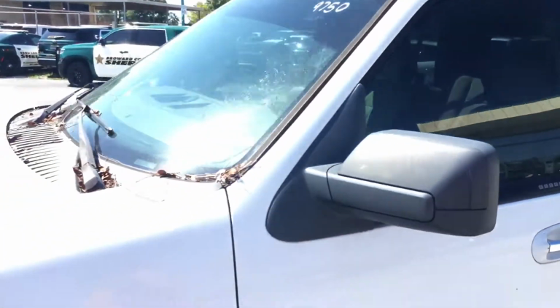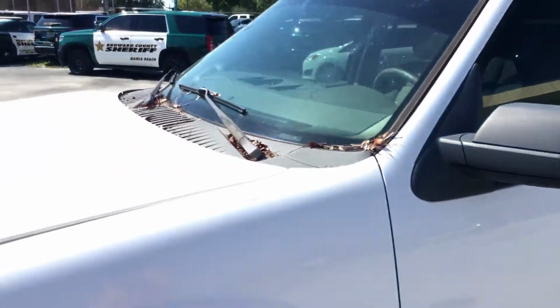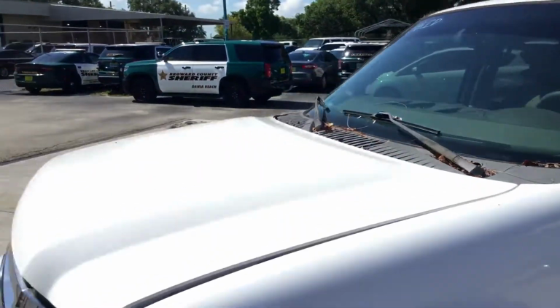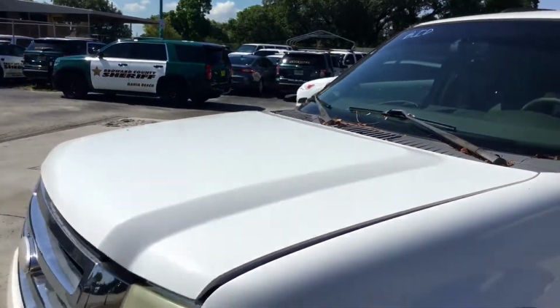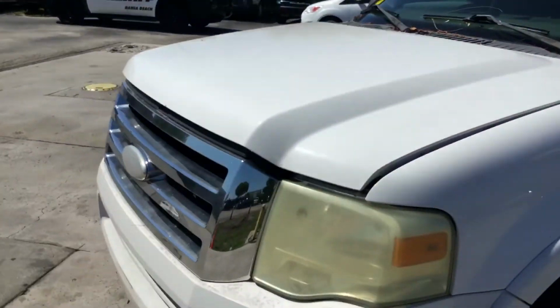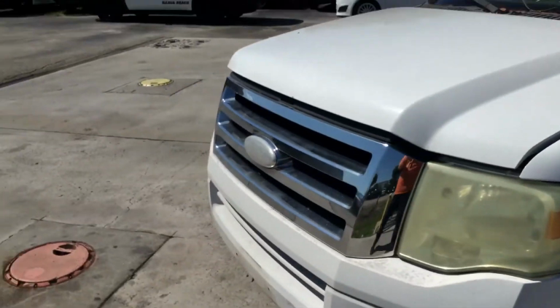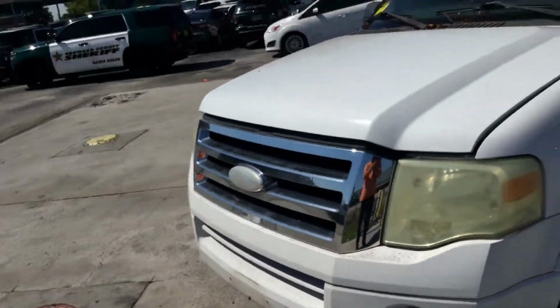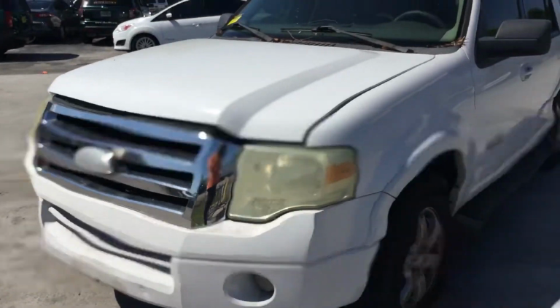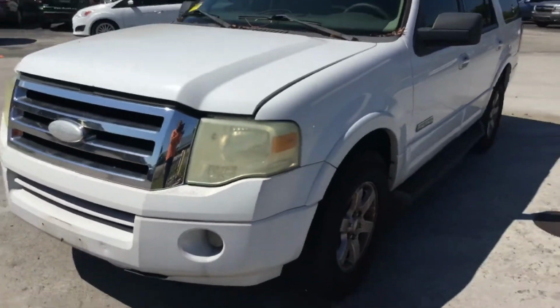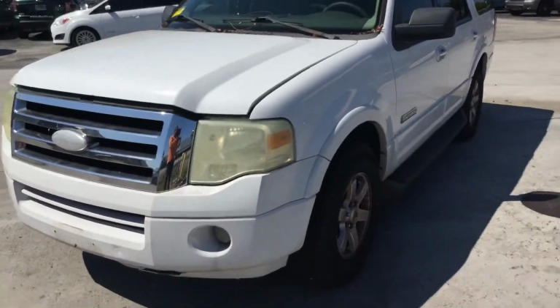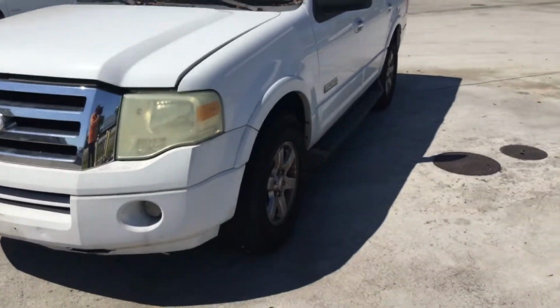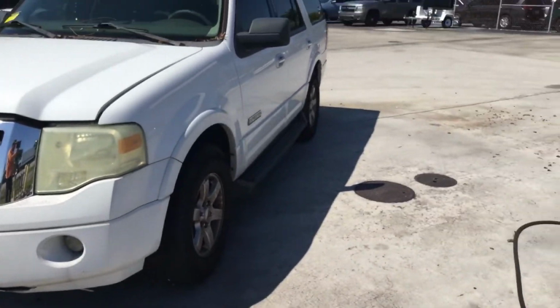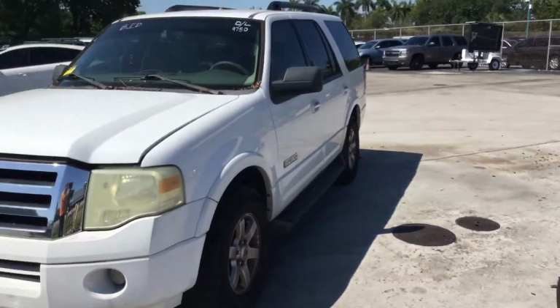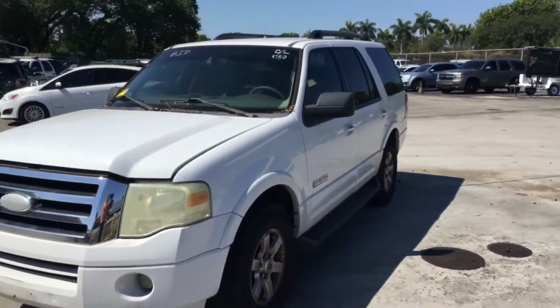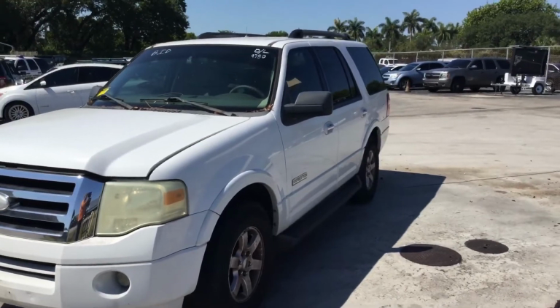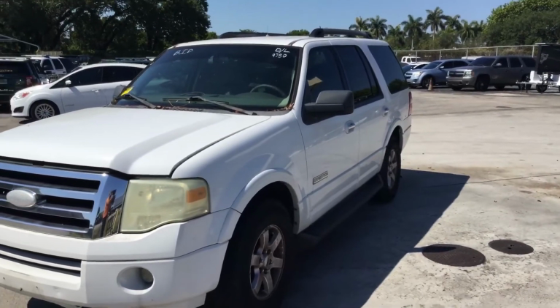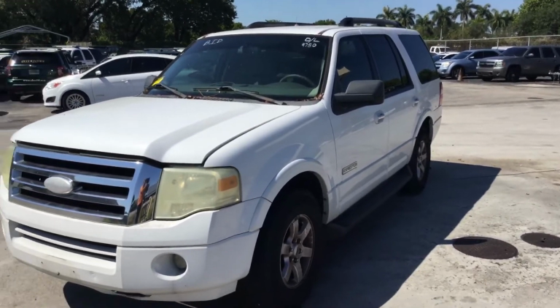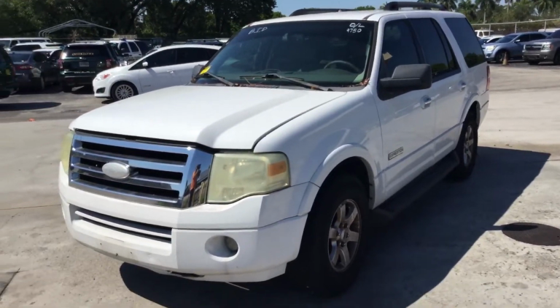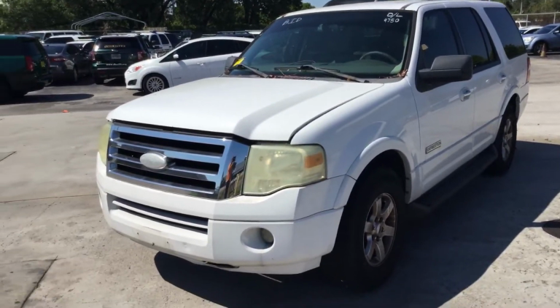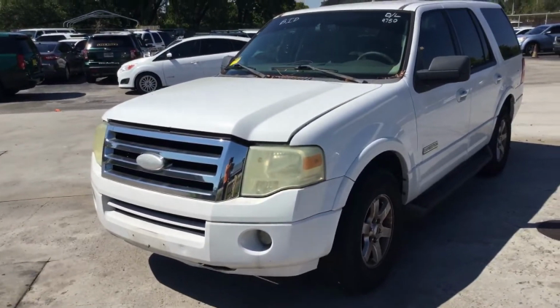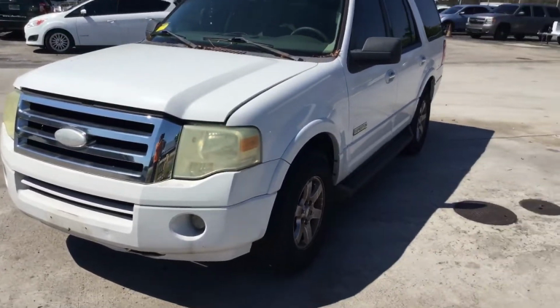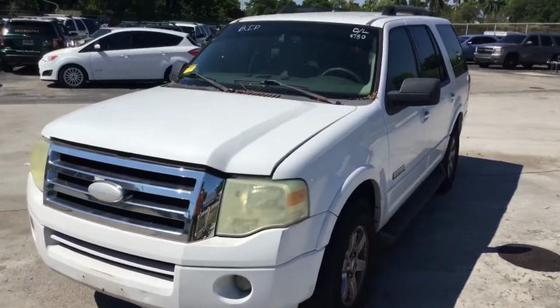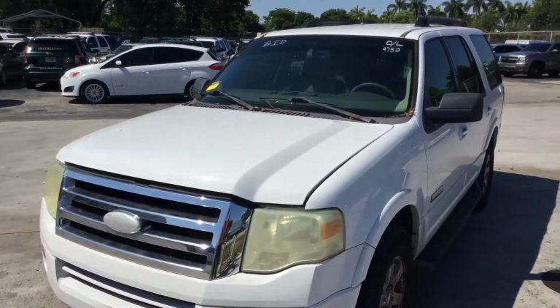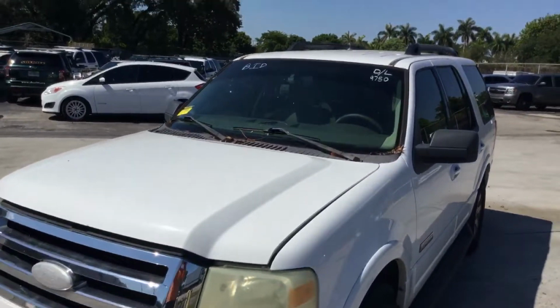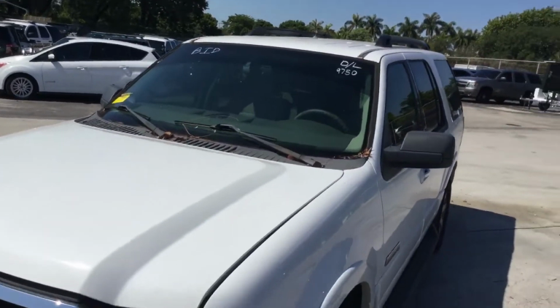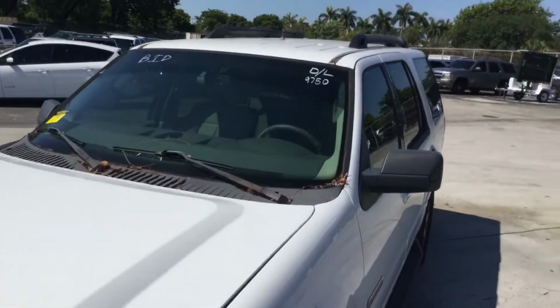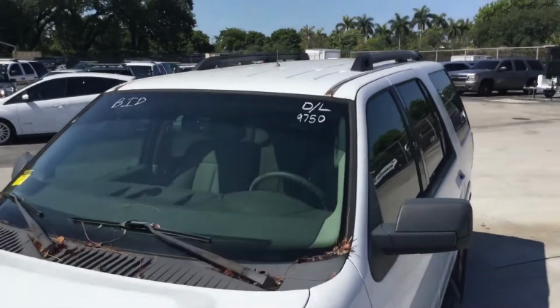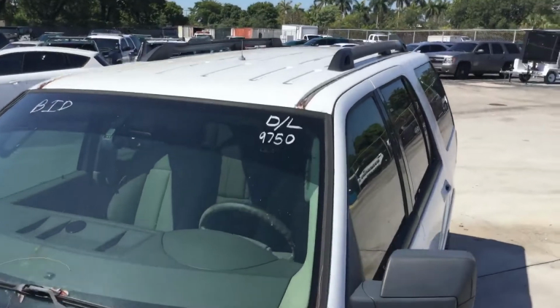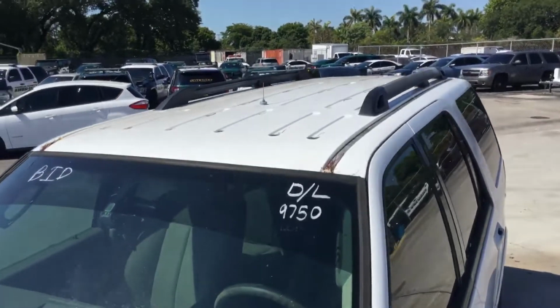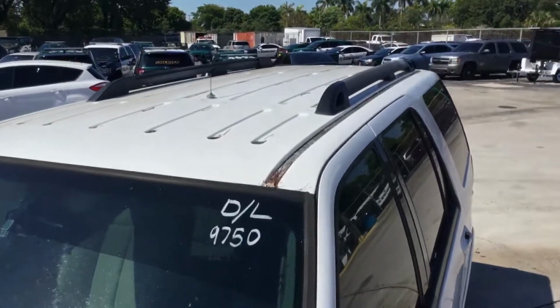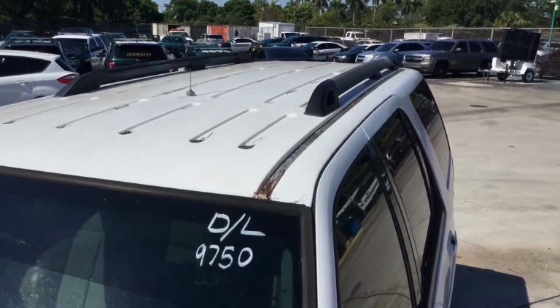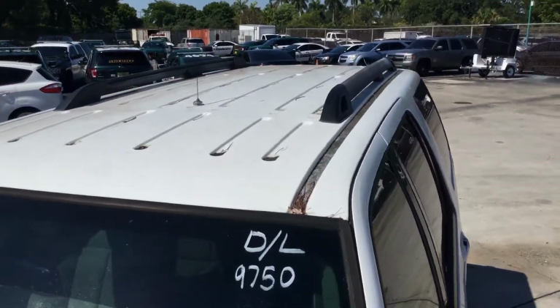The headlights are dull. The body is straight. Taking a peek at the roof — I'm not sure if there's rust up there, but it looks clean.